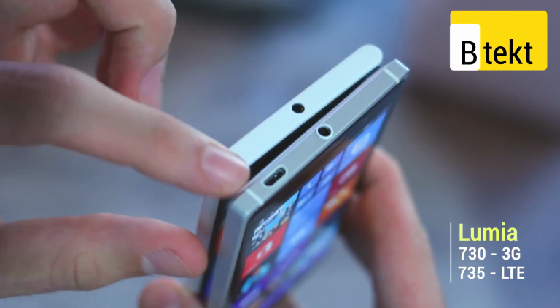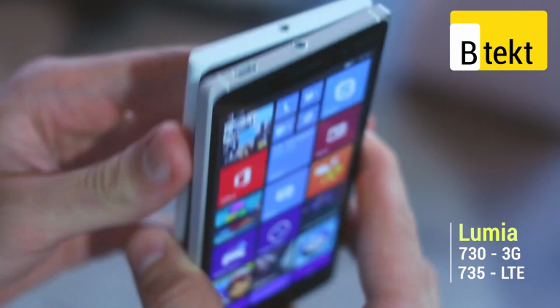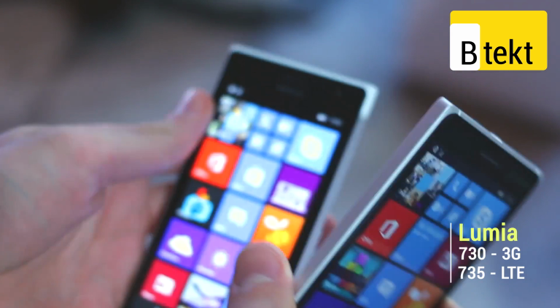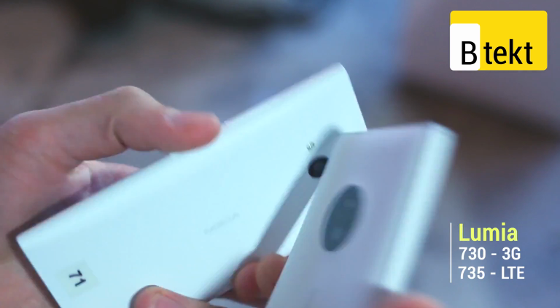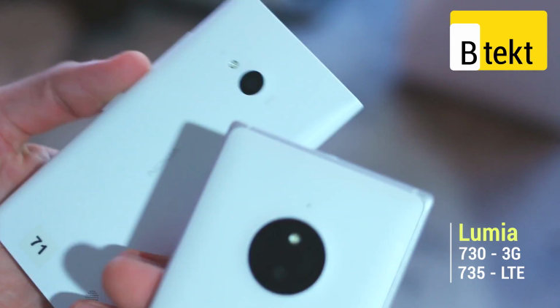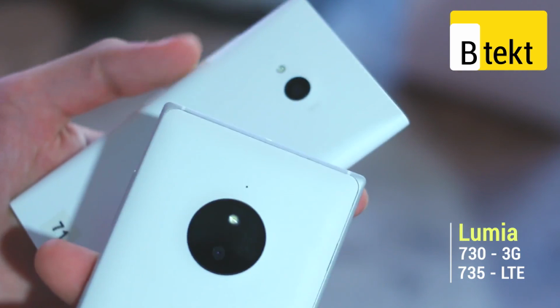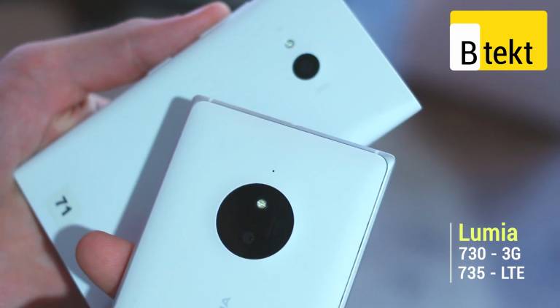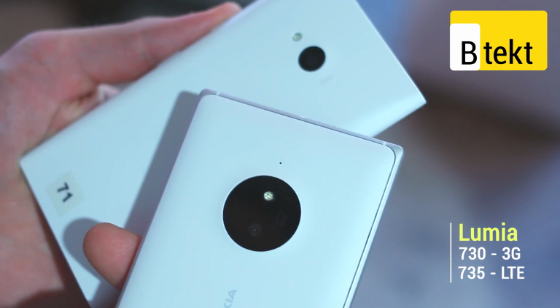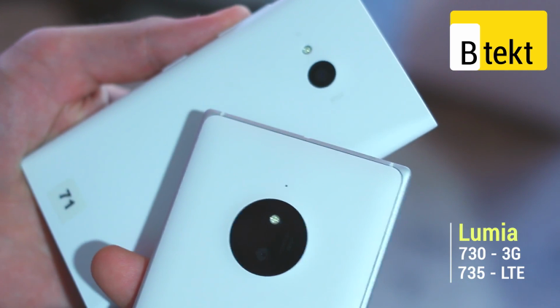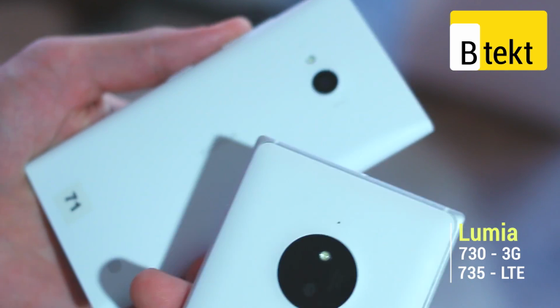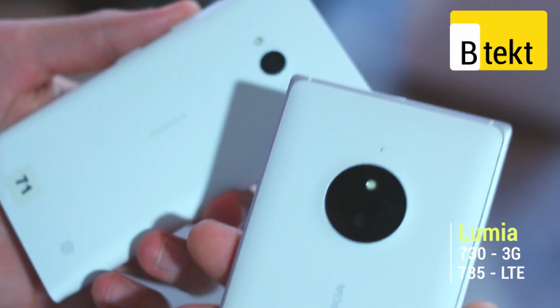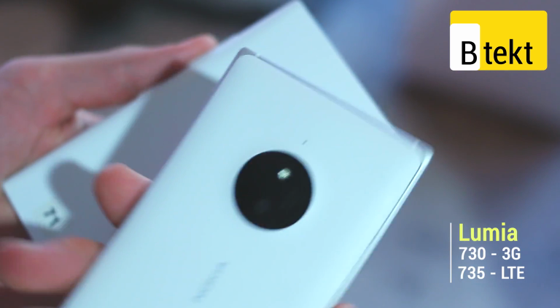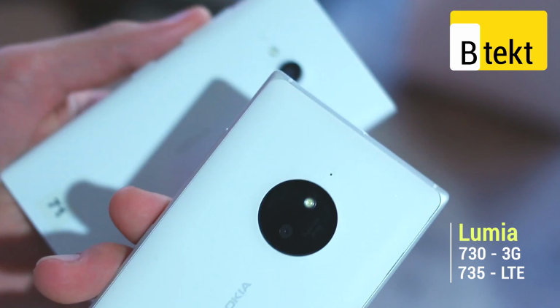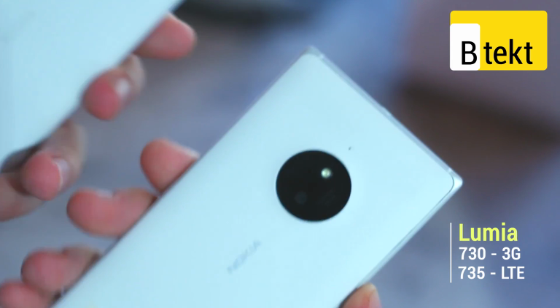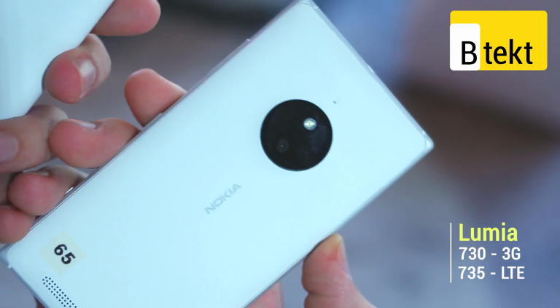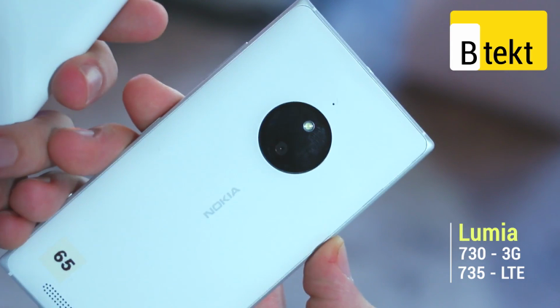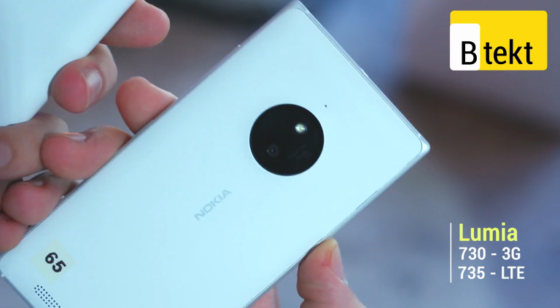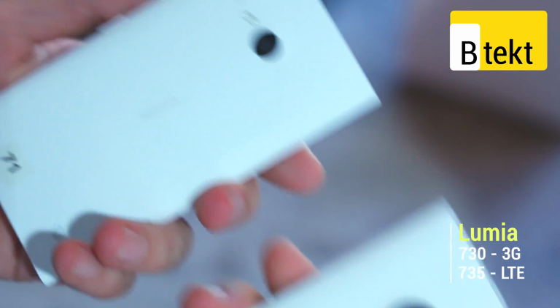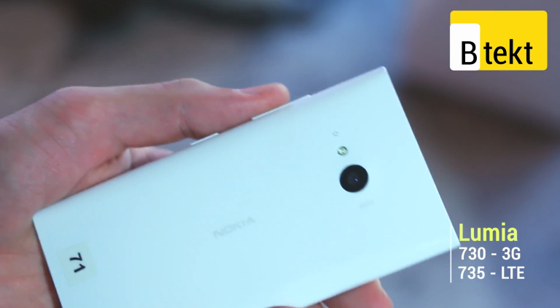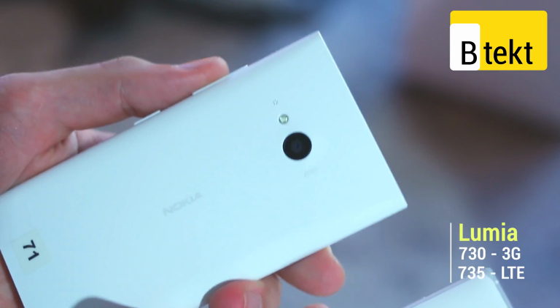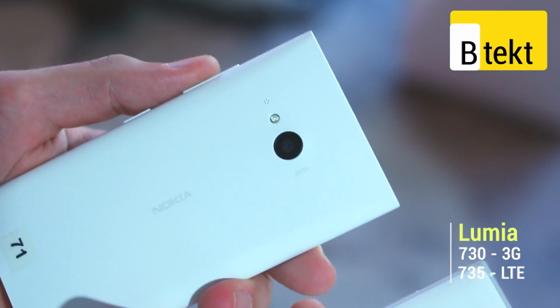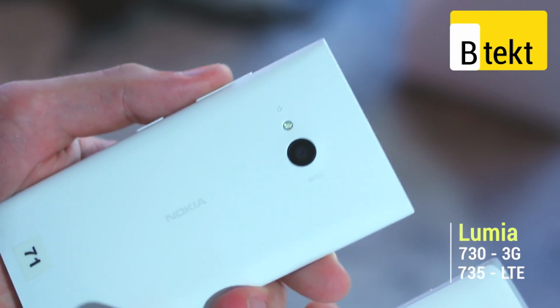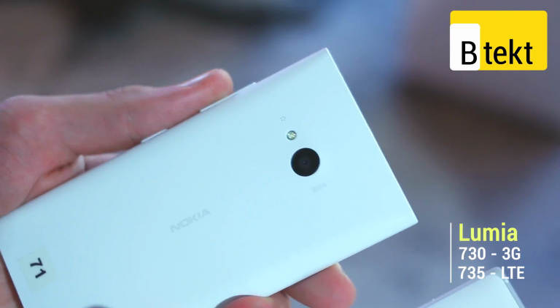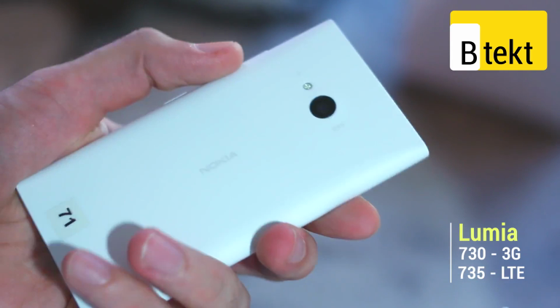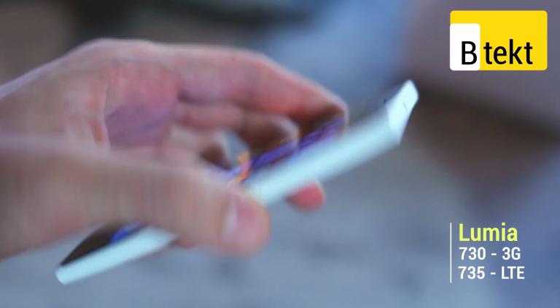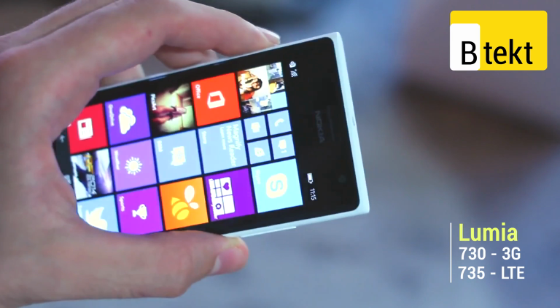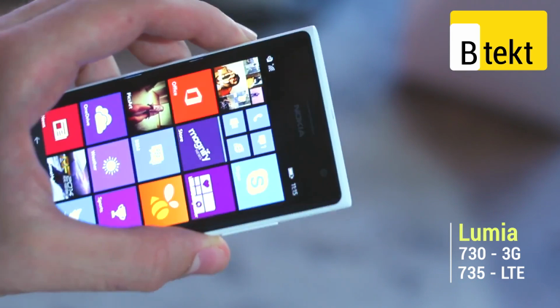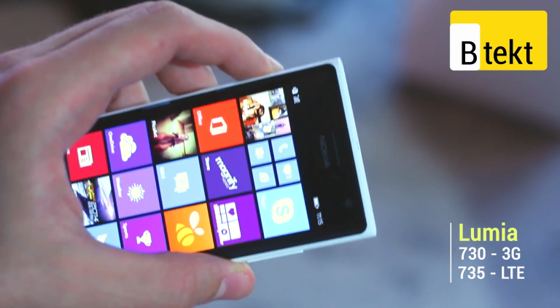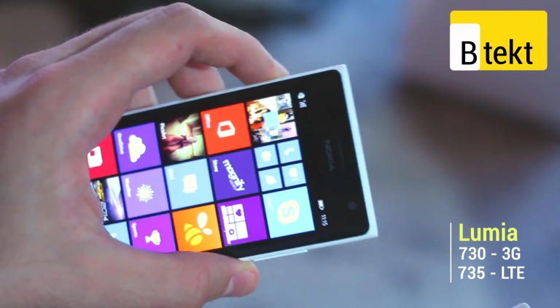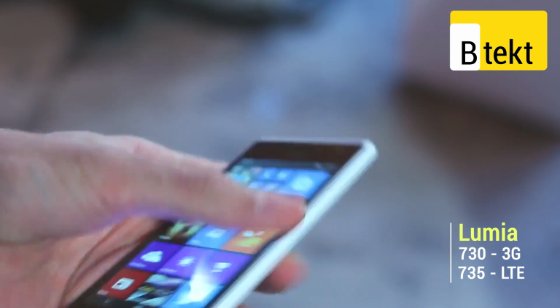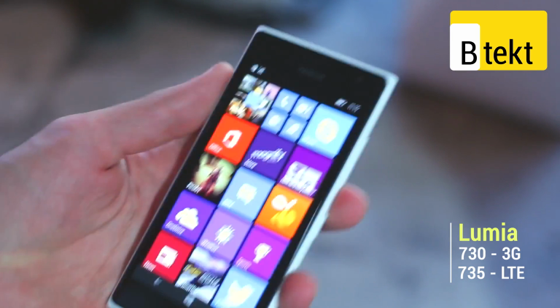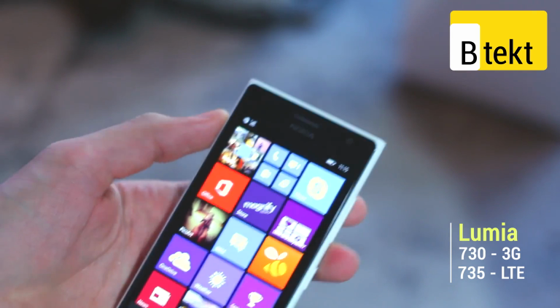Flipping them around, you have two different cameras — Zeiss optics on both — a 10-megapixel sensor on the 830 and a 6.7-megapixel sensor on the 730, plus a 5-megapixel front-facing selfie cam on the lower-end Lumia 730.